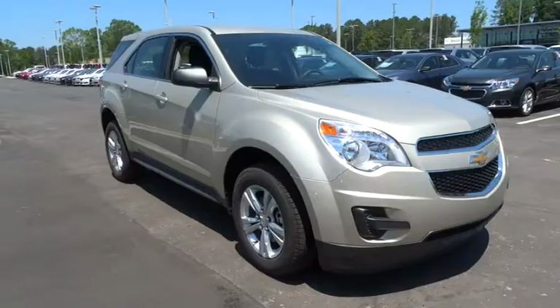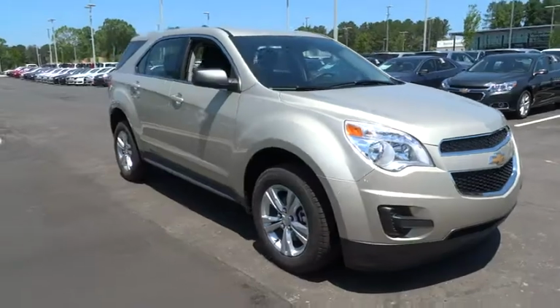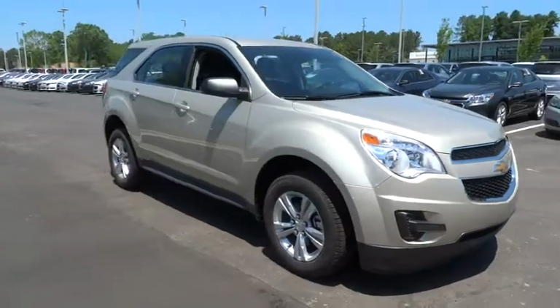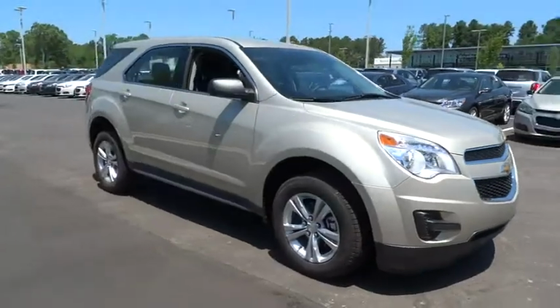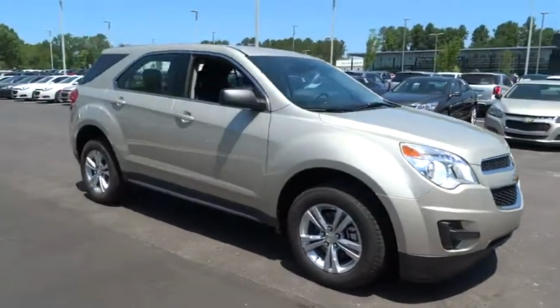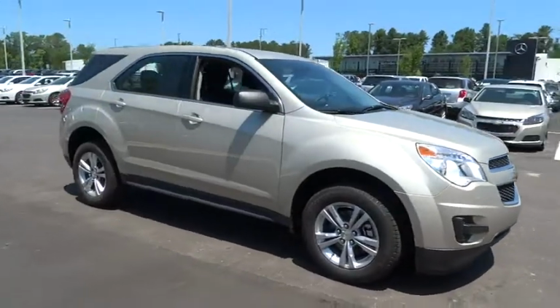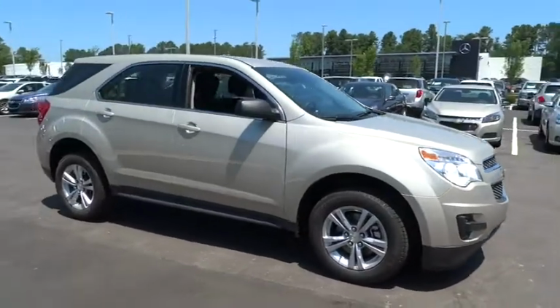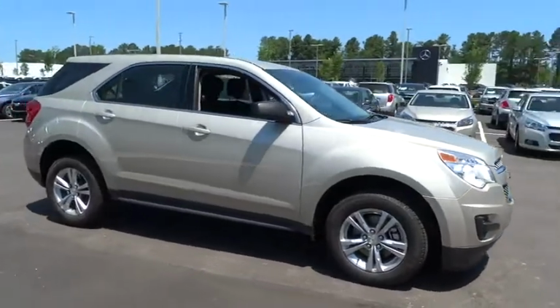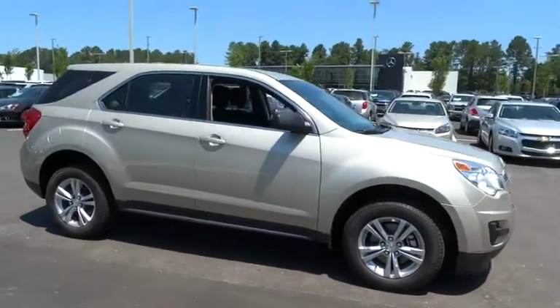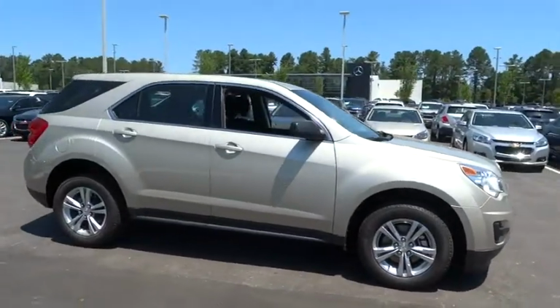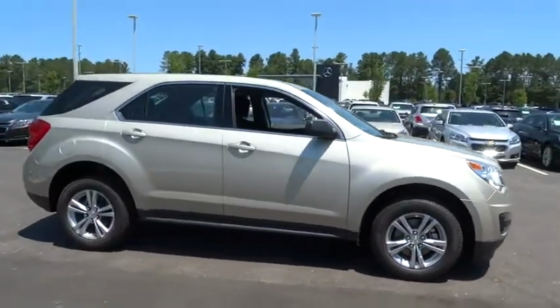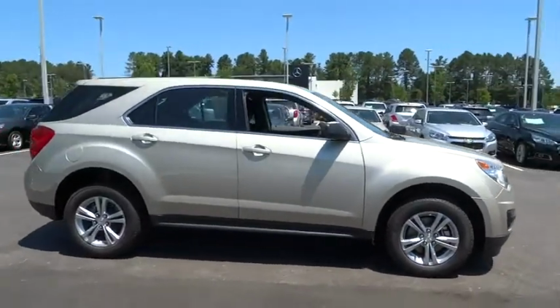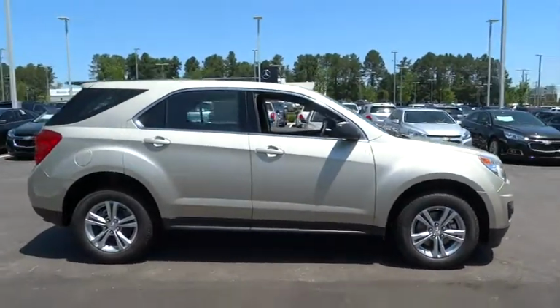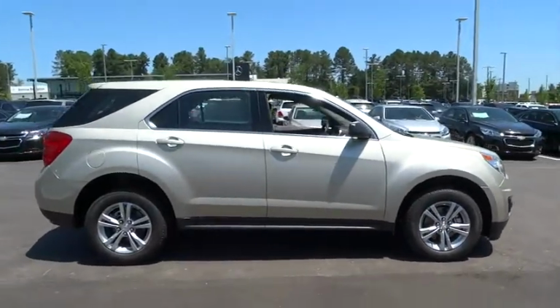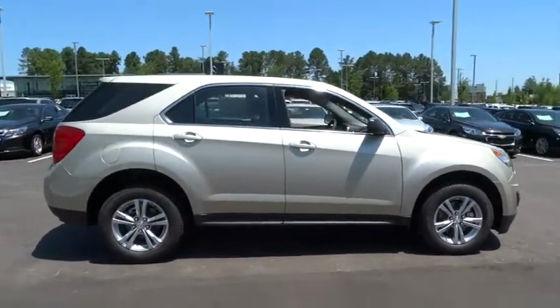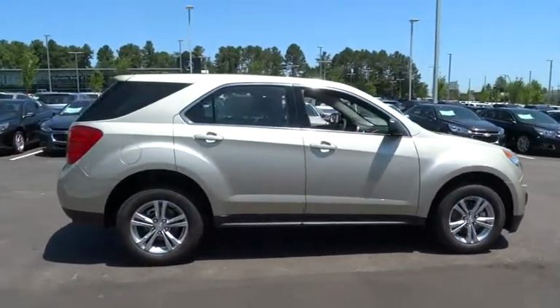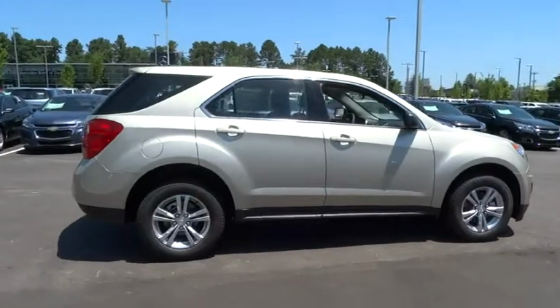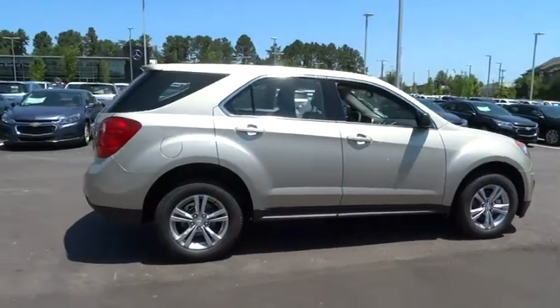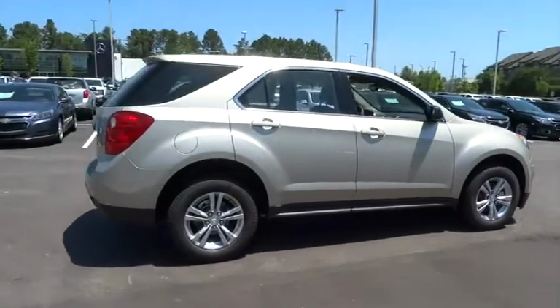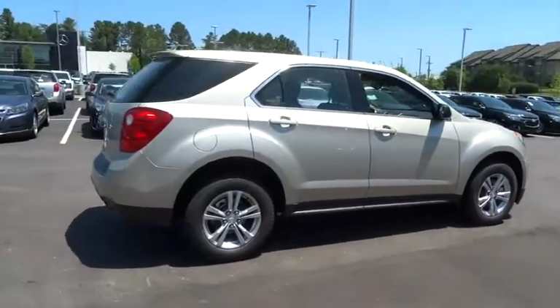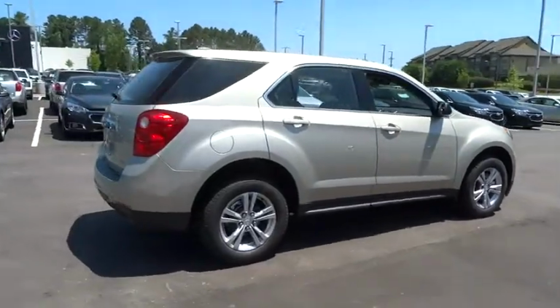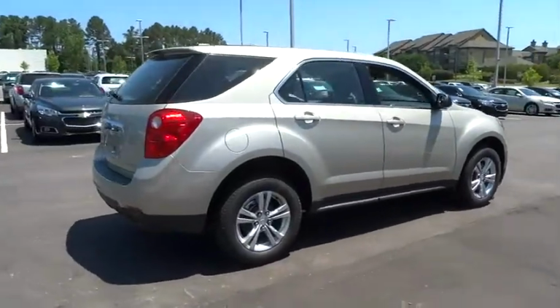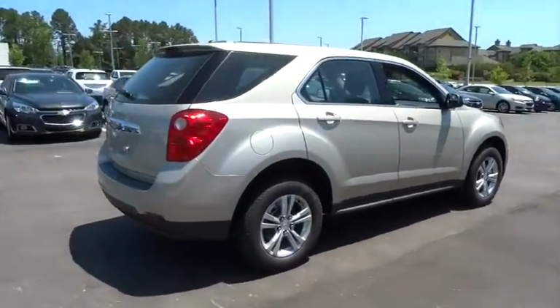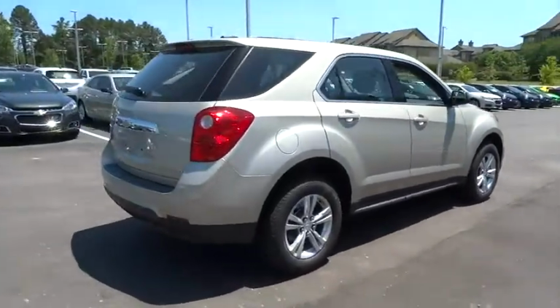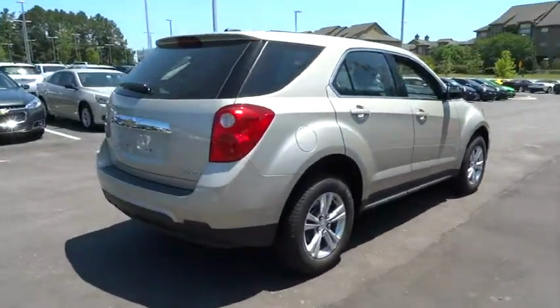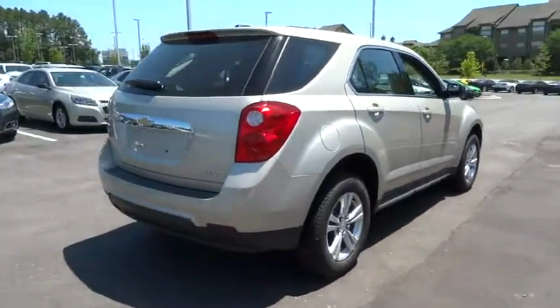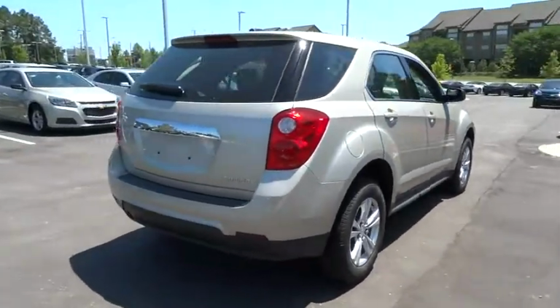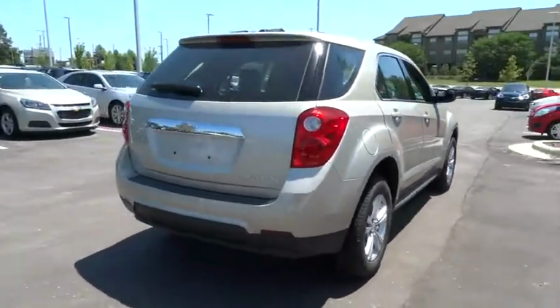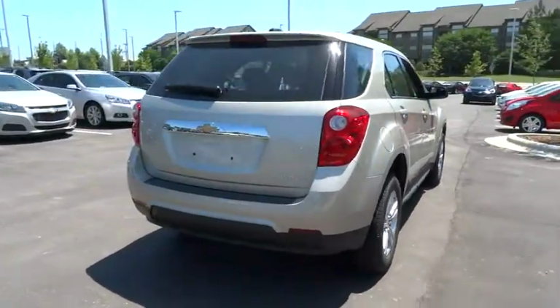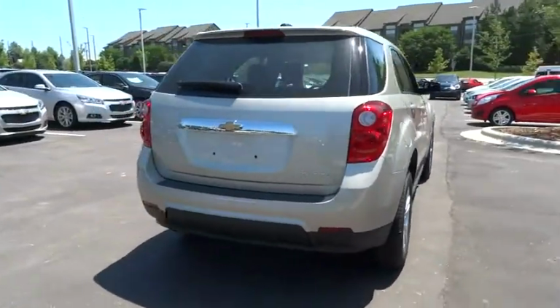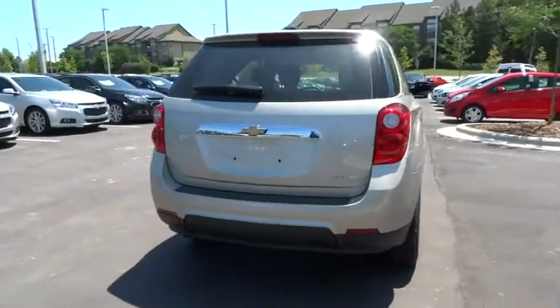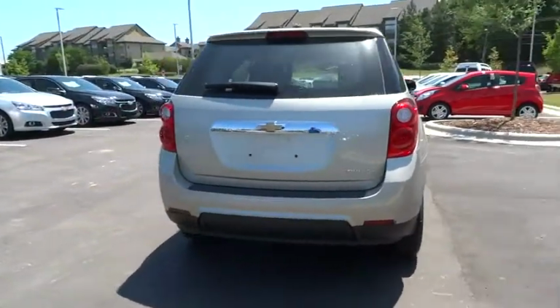2015 Equinox. Fuel efficiency, safety, and value equals the Chevy Equinox. Here are some of this vehicle's great options.